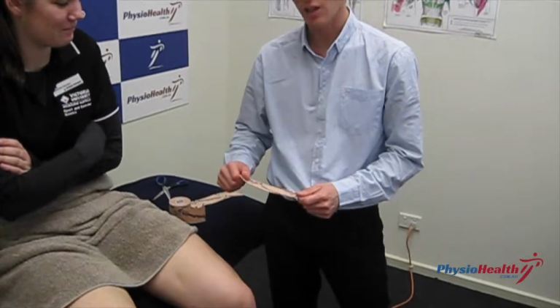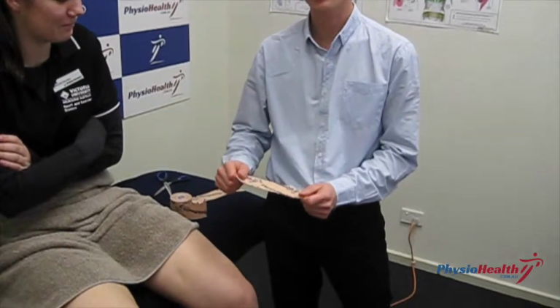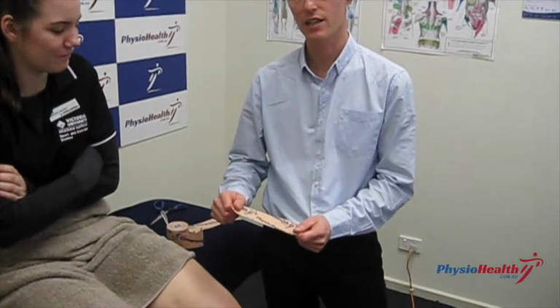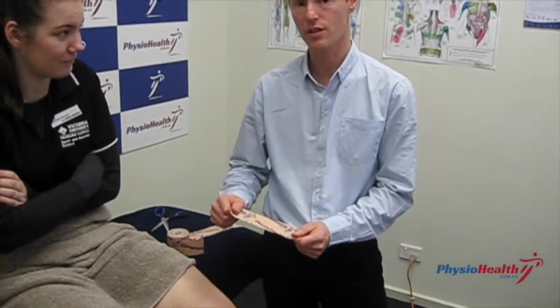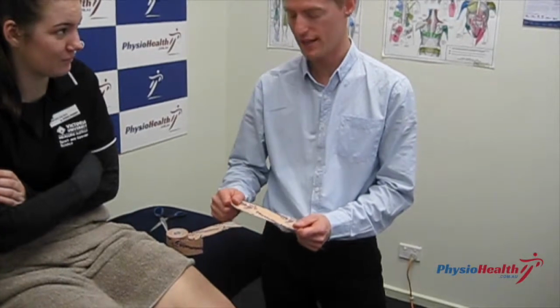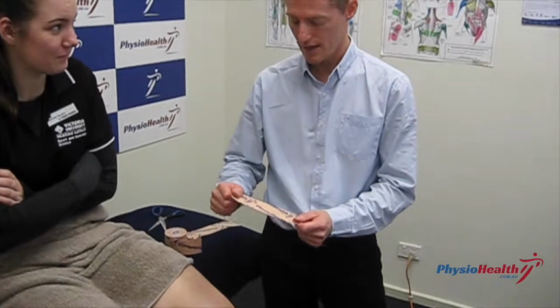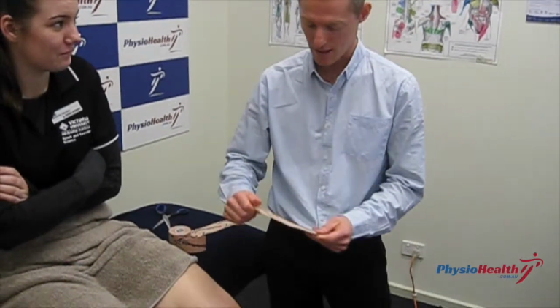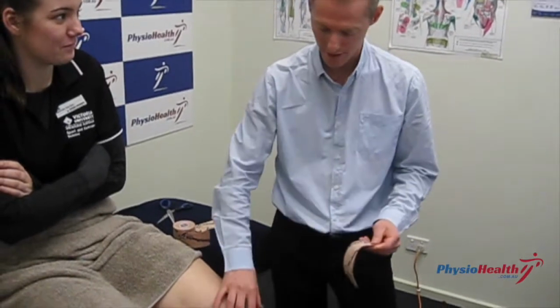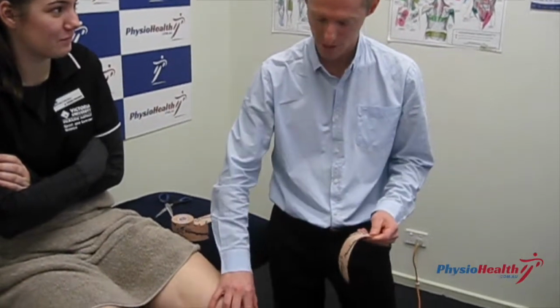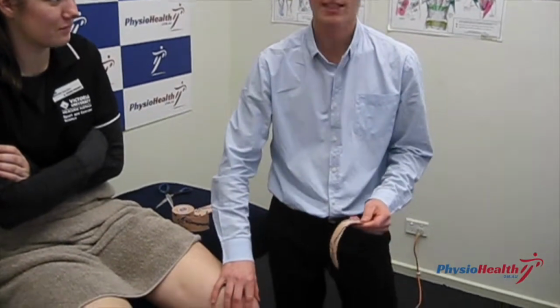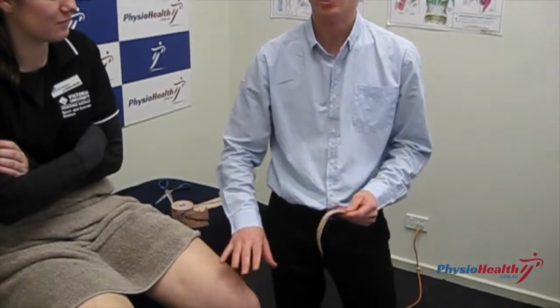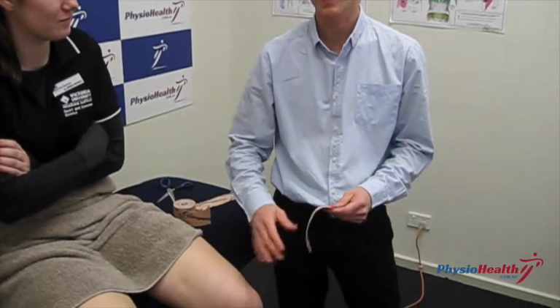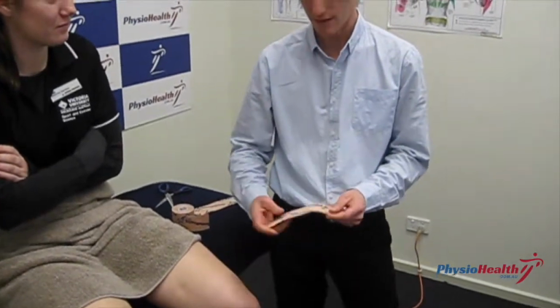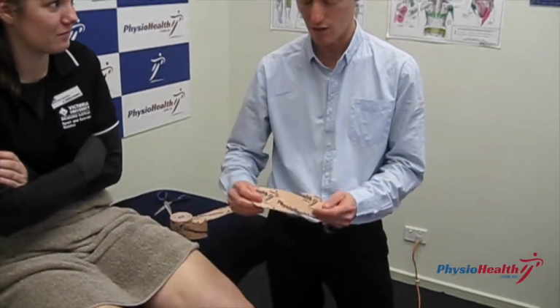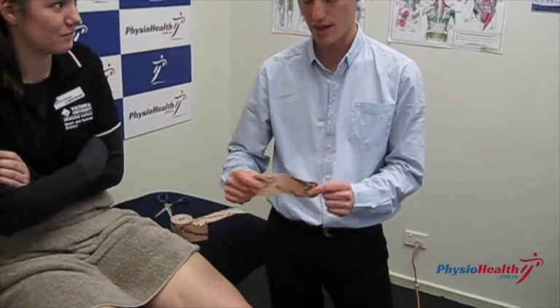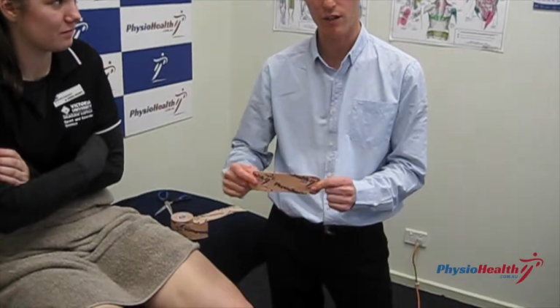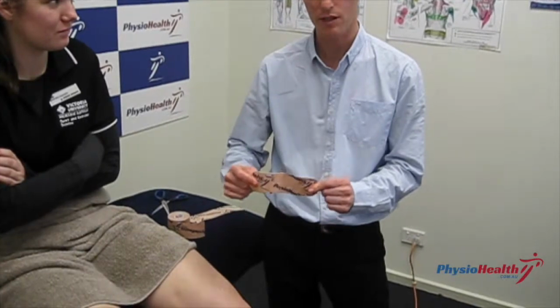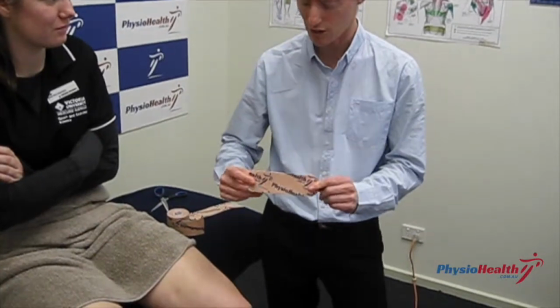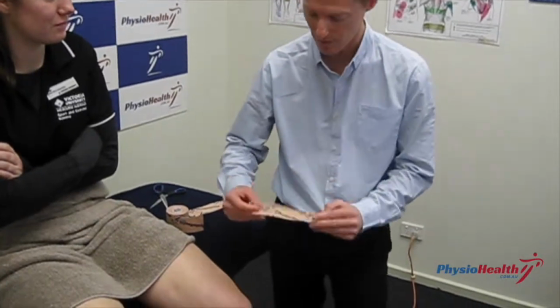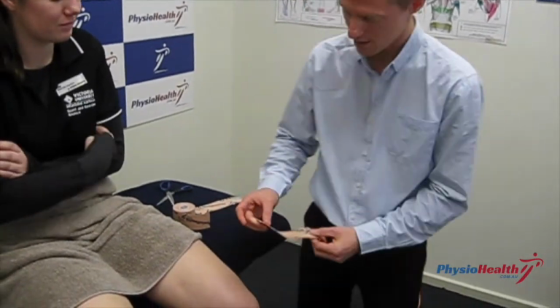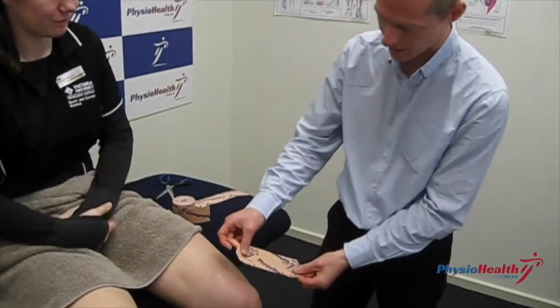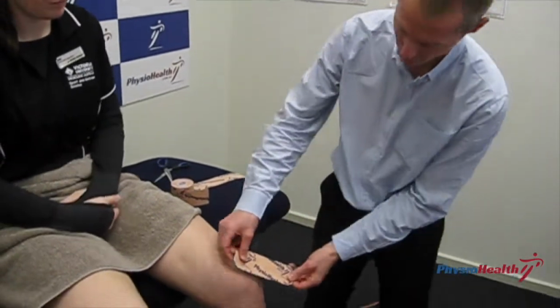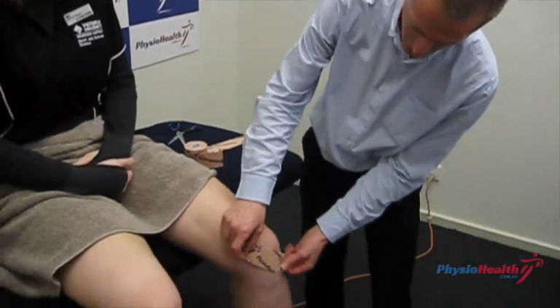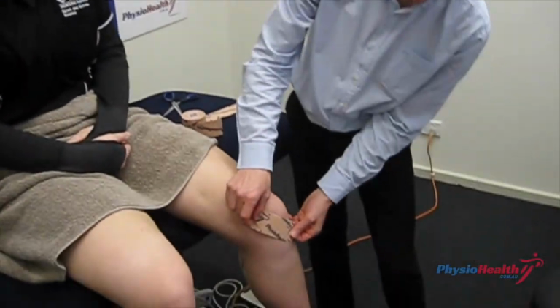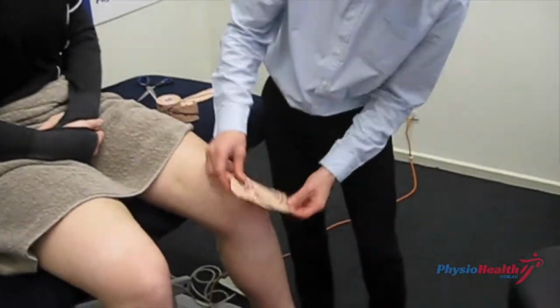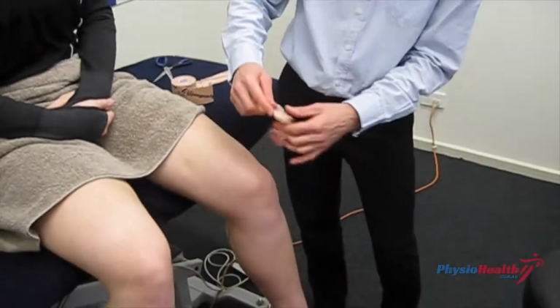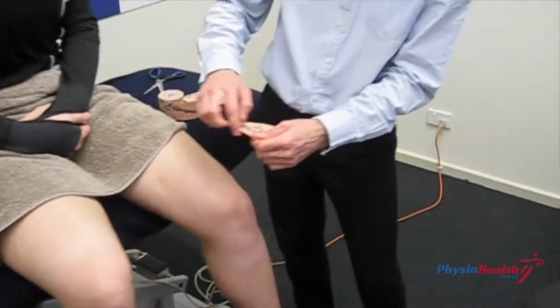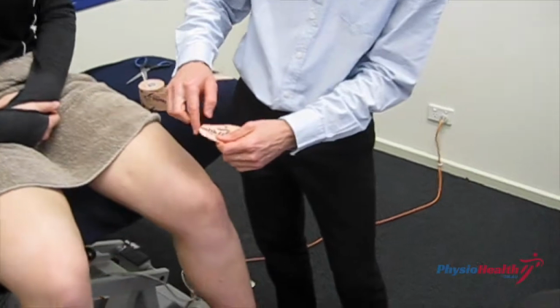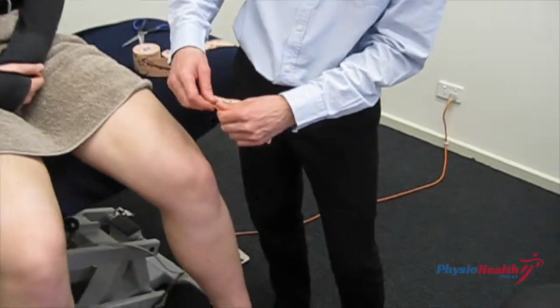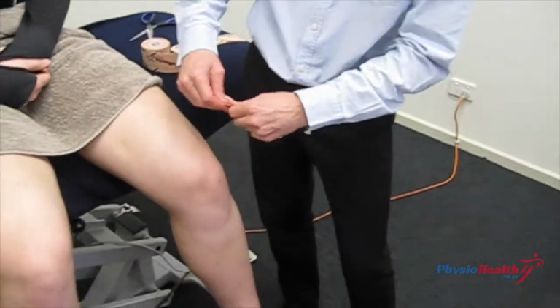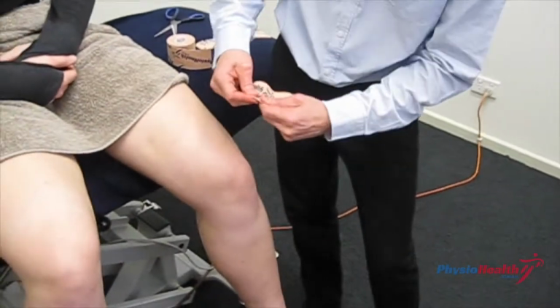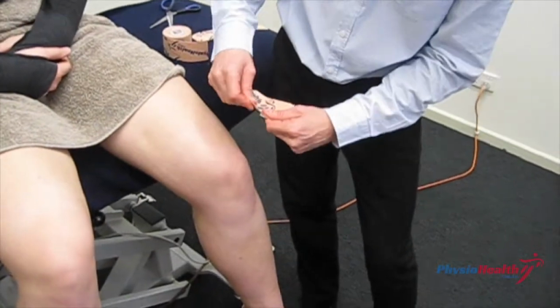I'm going to show you how to do a patella stabilising type tape technique using RockTape, the stretchy tape. I've pre-measured and pre-cut these ones, rounding off the edges to make sure that the tape doesn't lift off.